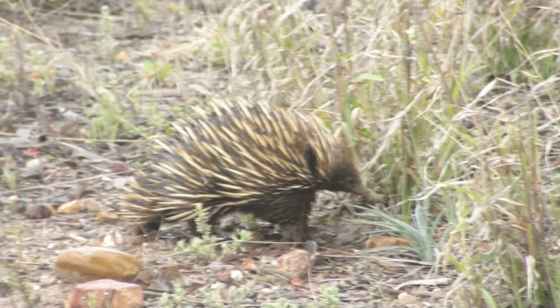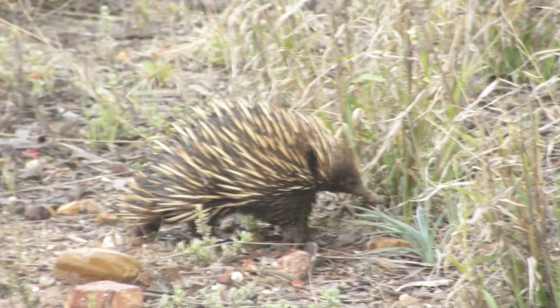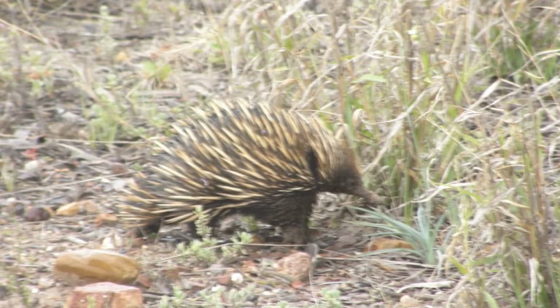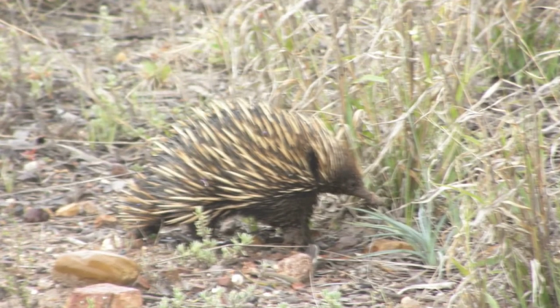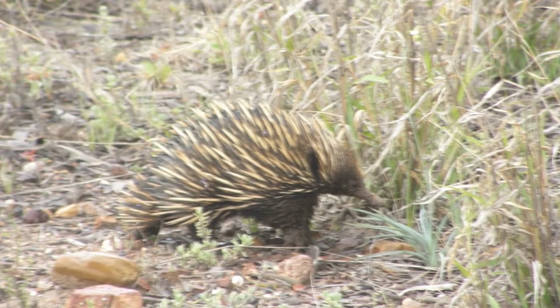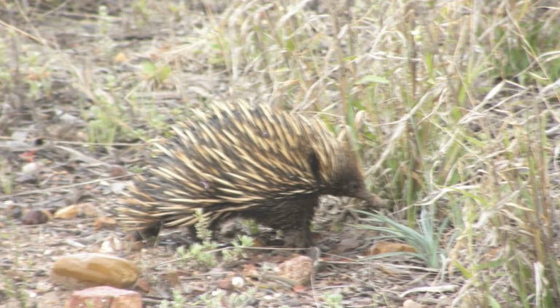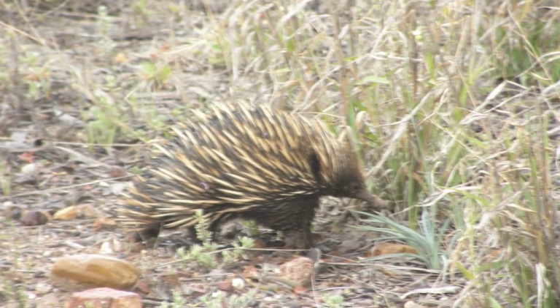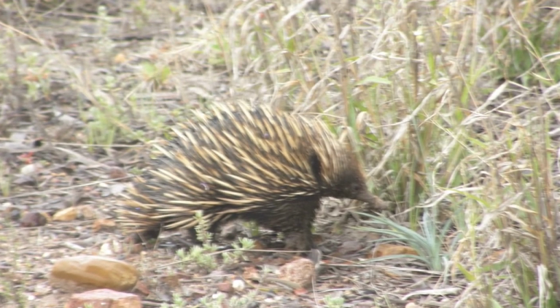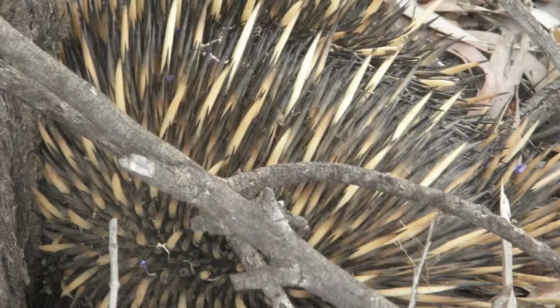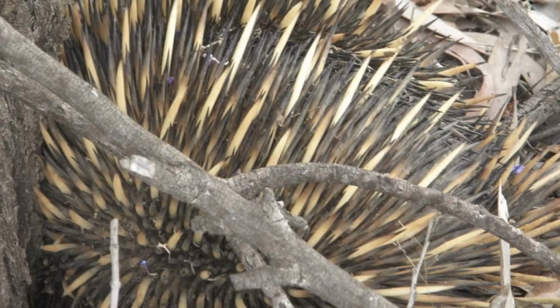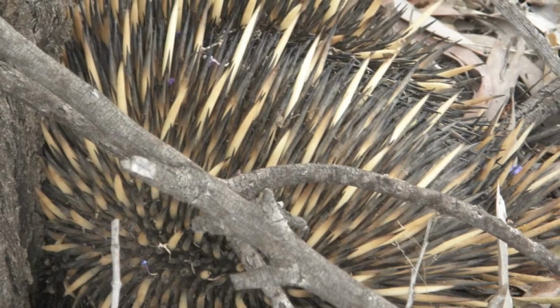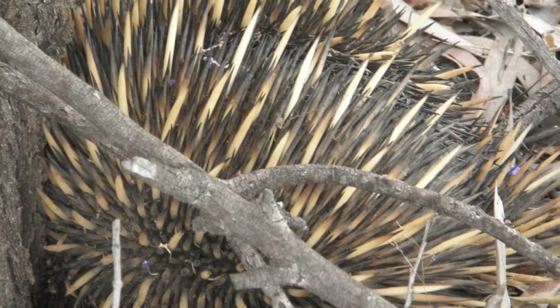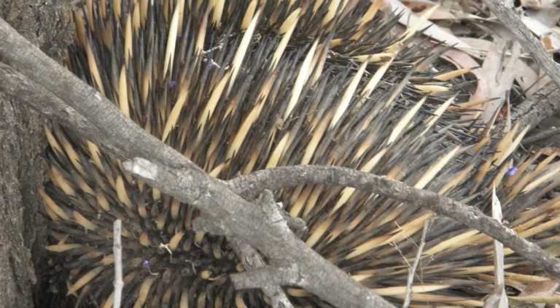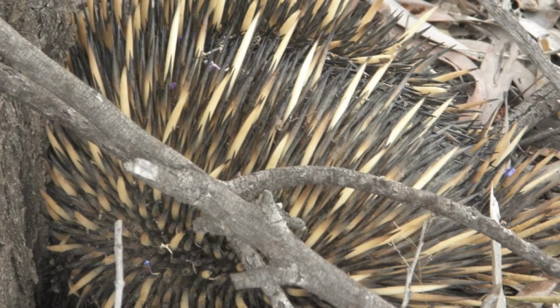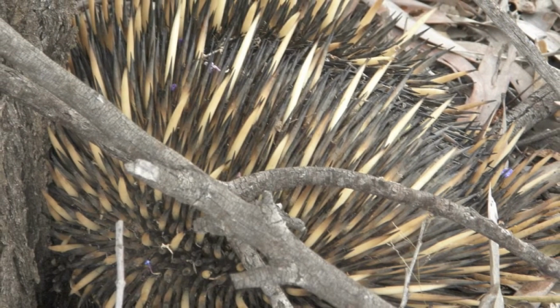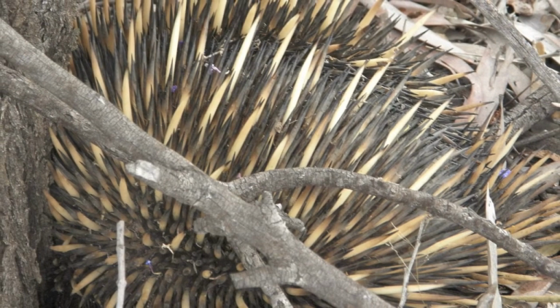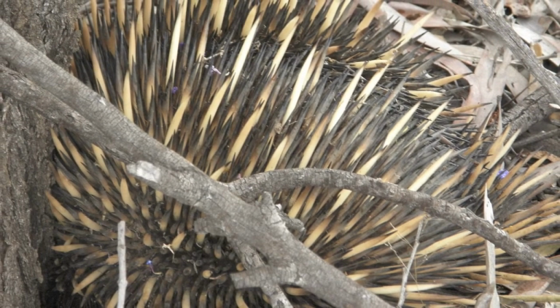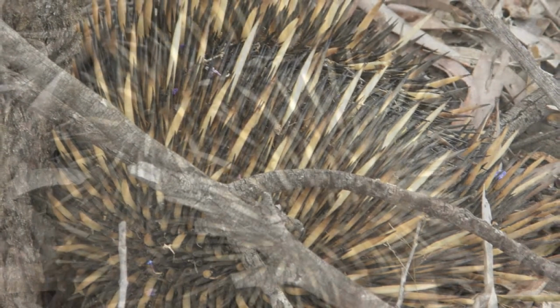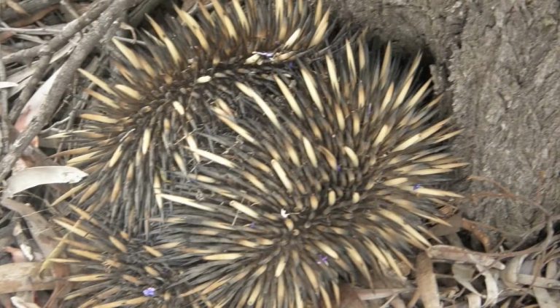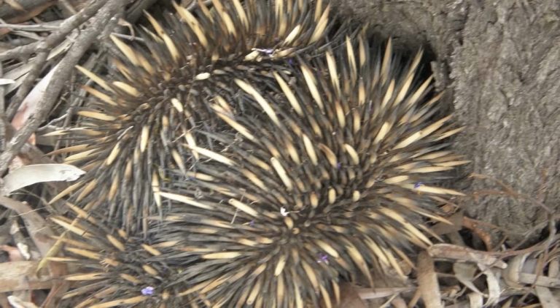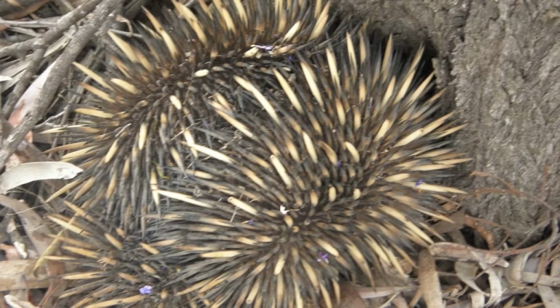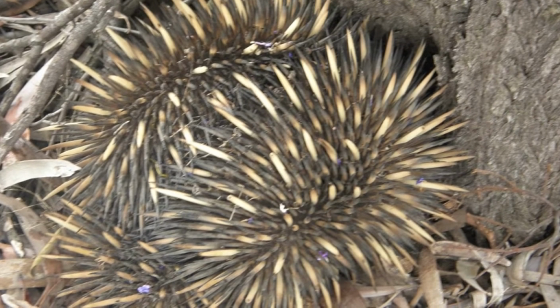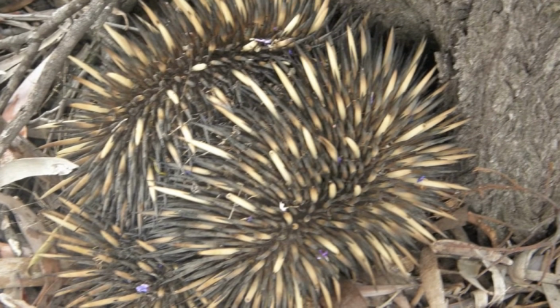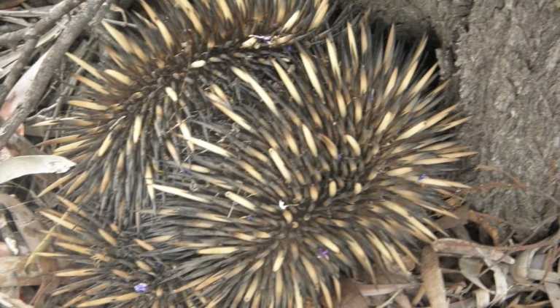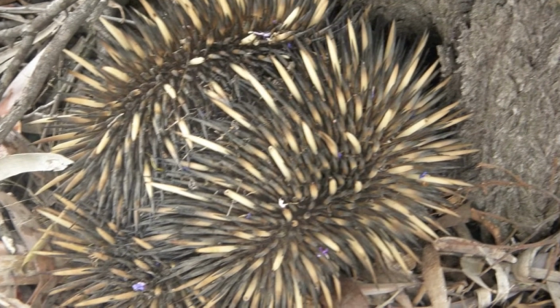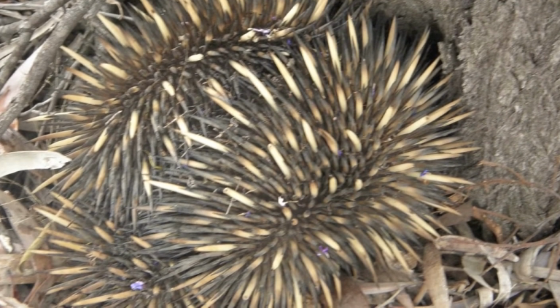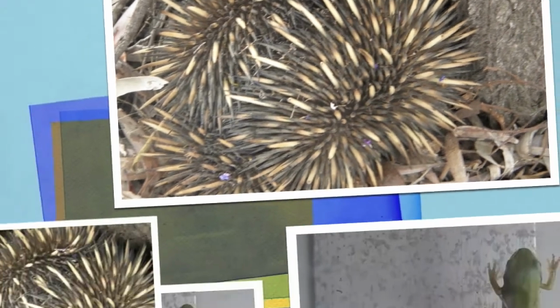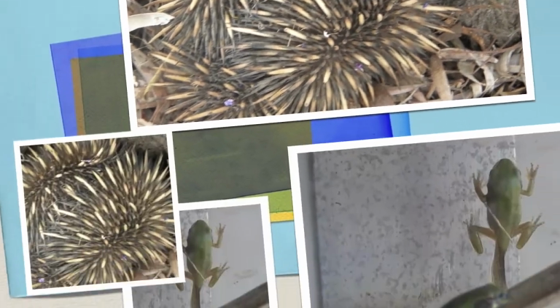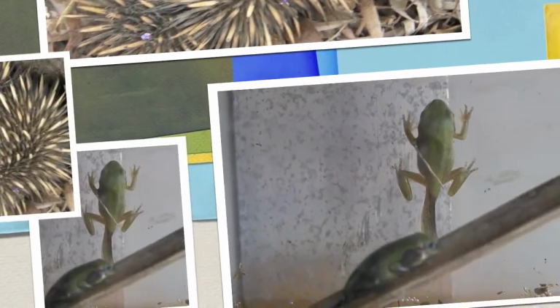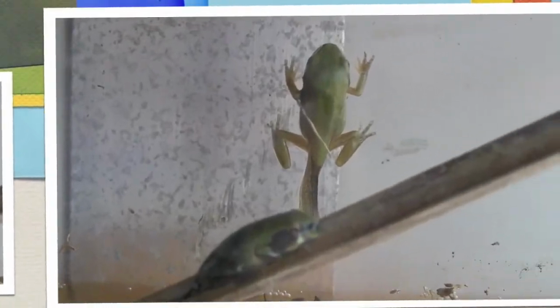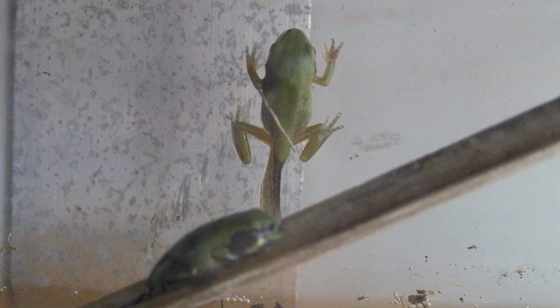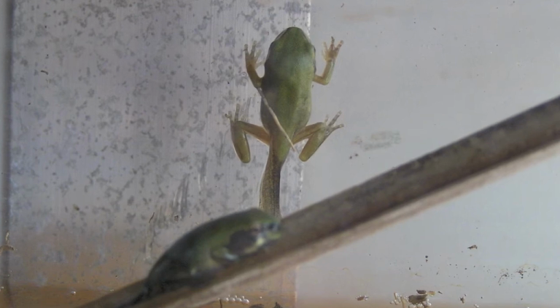An echidna, up quite close, and then he immediately went into a ball with very sharp spikes and spines showing. It was totally immovable, so we only satisfied ourselves with taking photos.